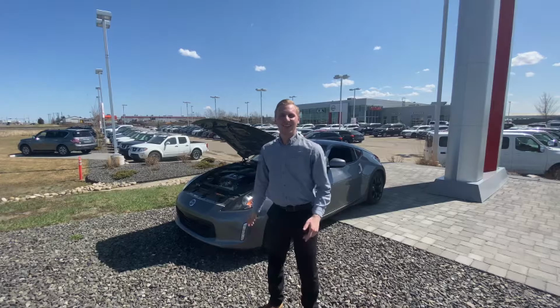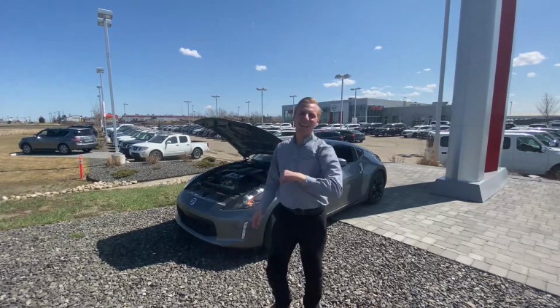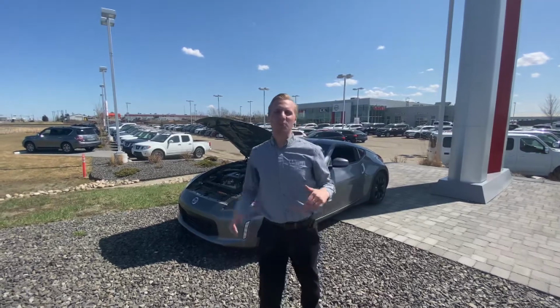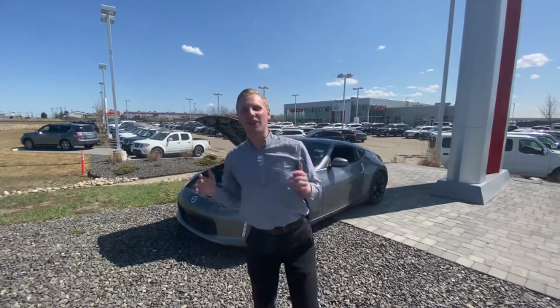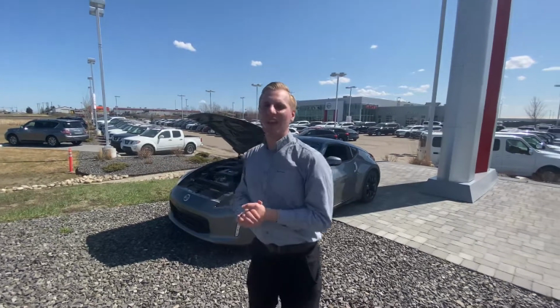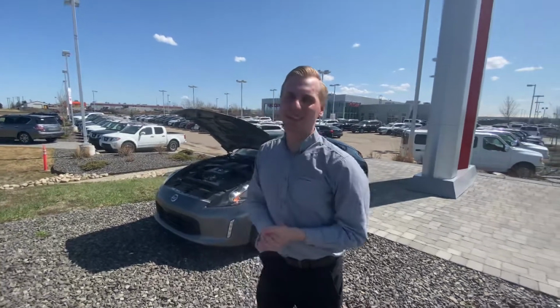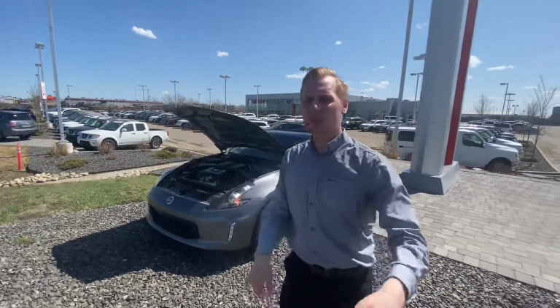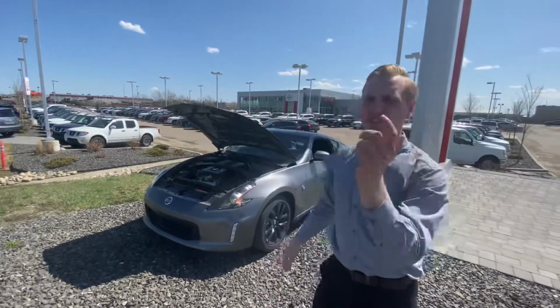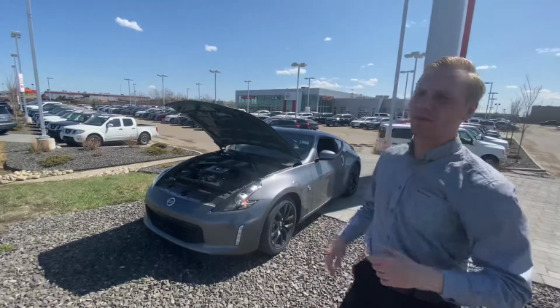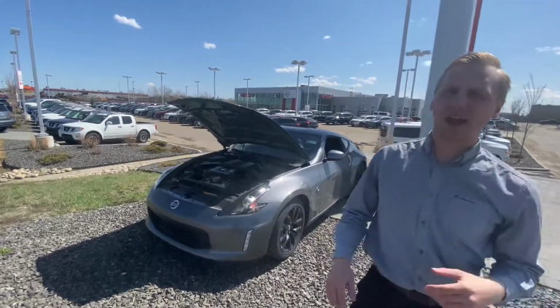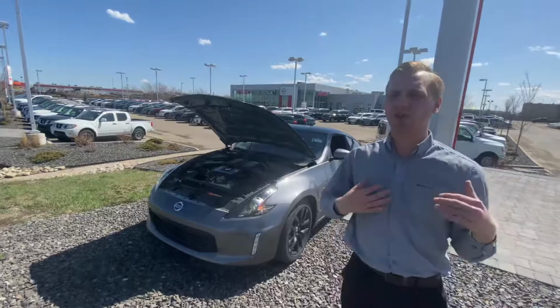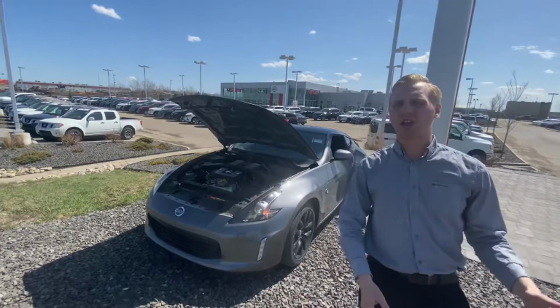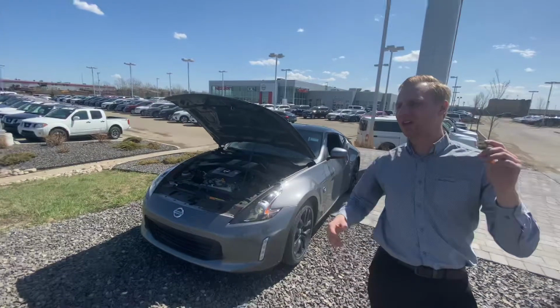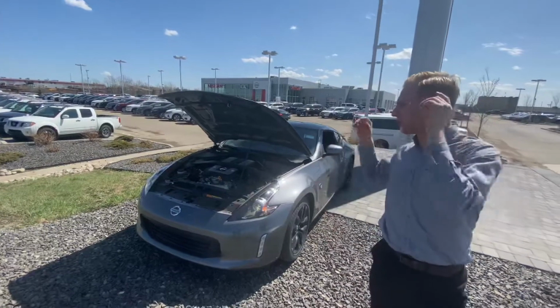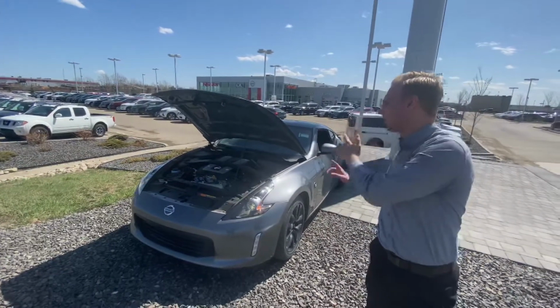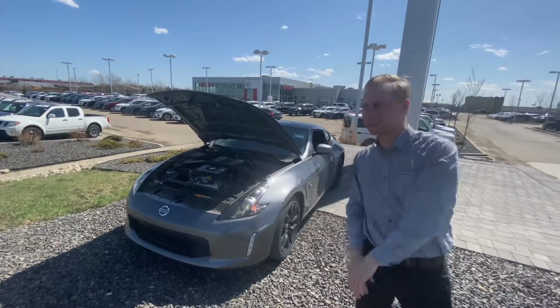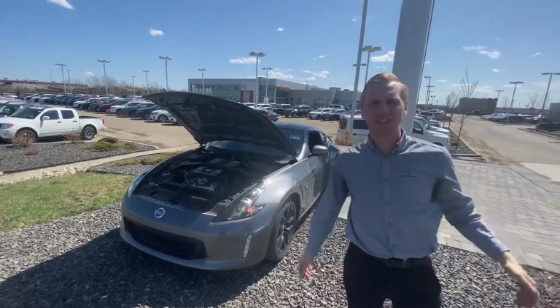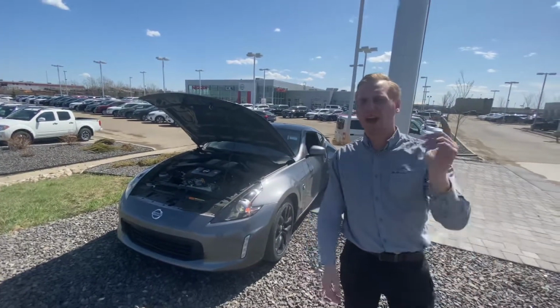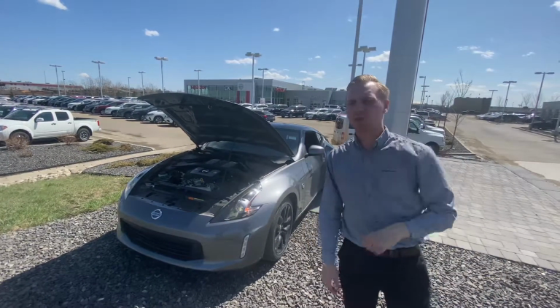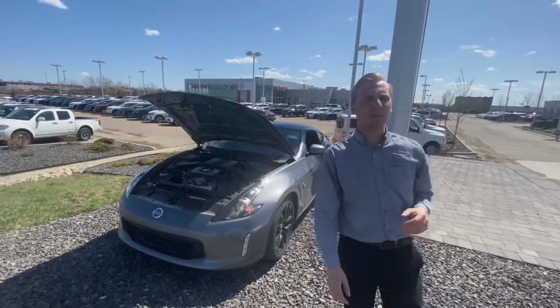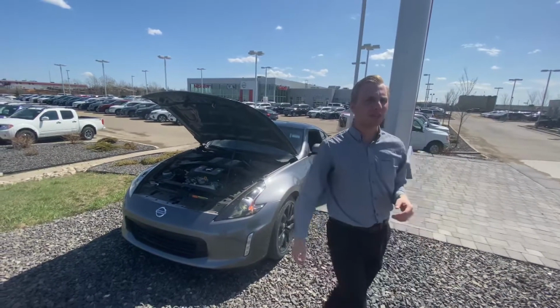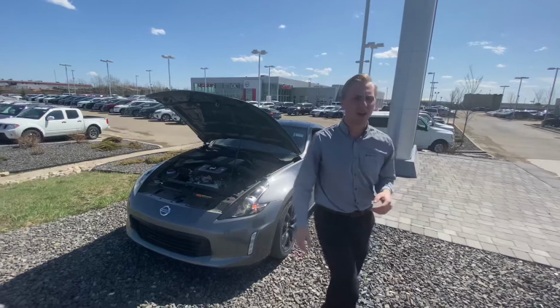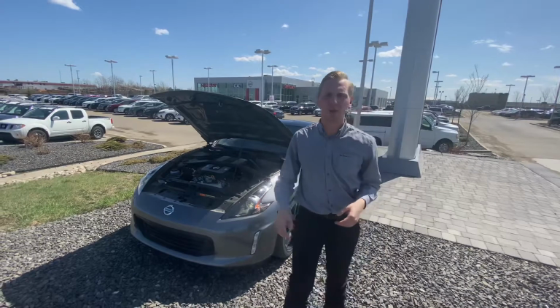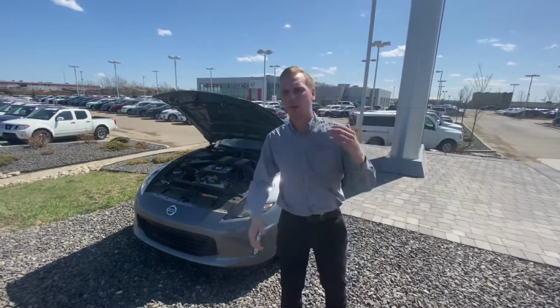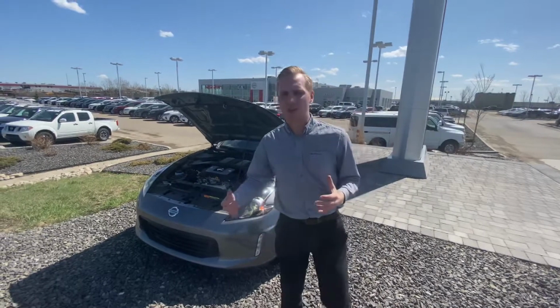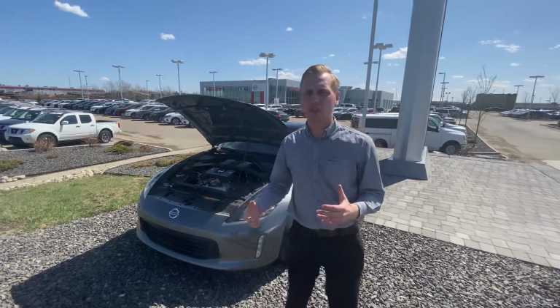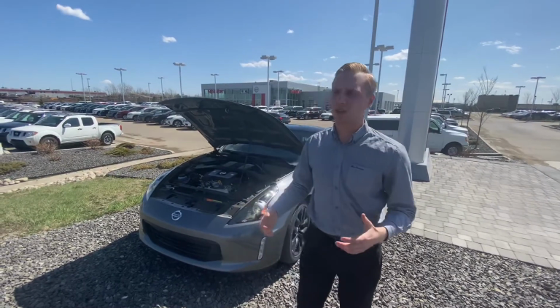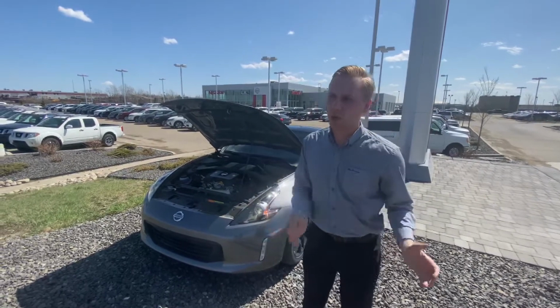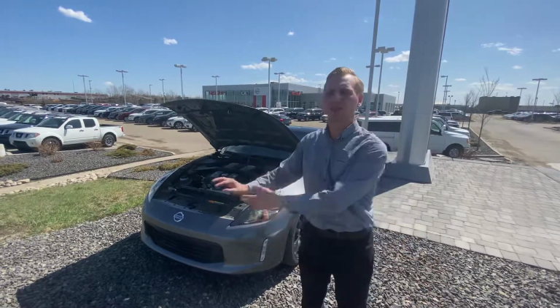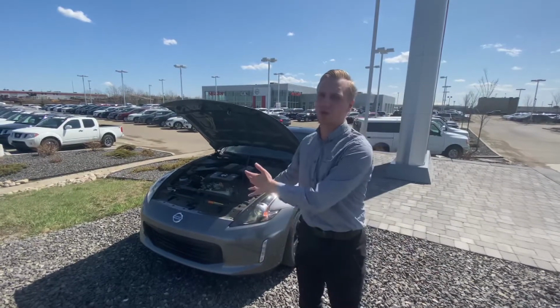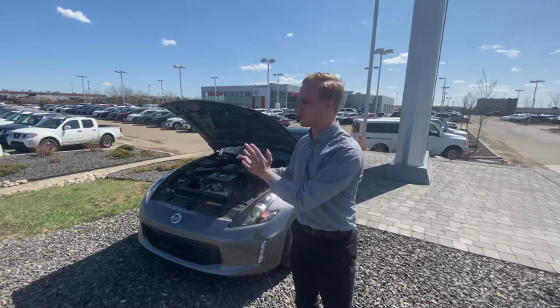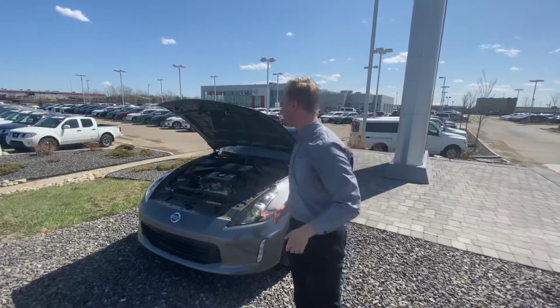Hey SK, it's Brendan down here at LA Nissan. I just wanted to step in front of the camera, introduce myself, as well as show you that beautiful 370Z. I know you're speaking to my manager Dave on the phone, working out a deal on this vehicle, so of course I'm going to show you through the features and what it's all got.